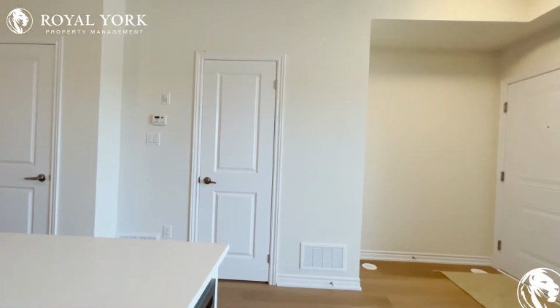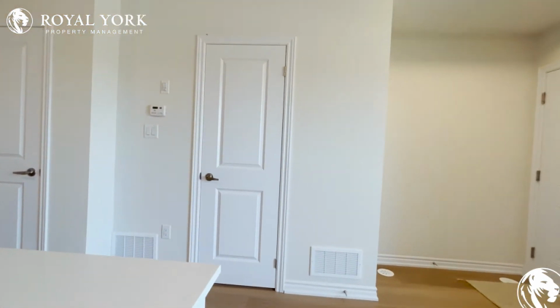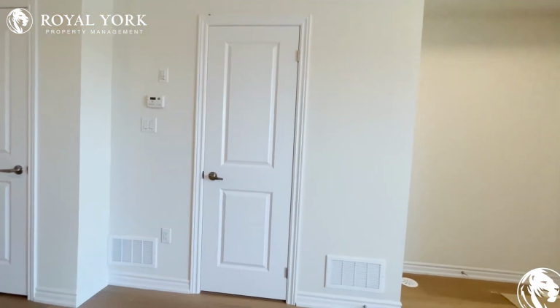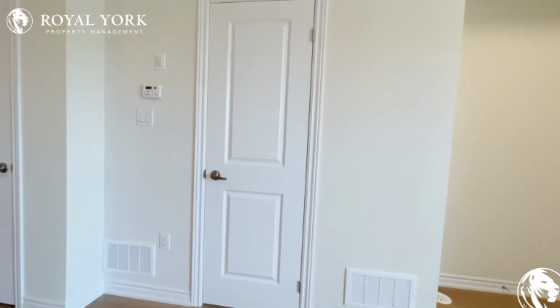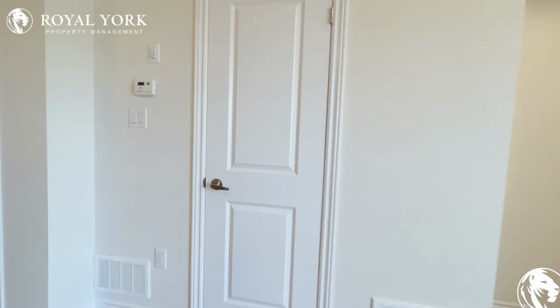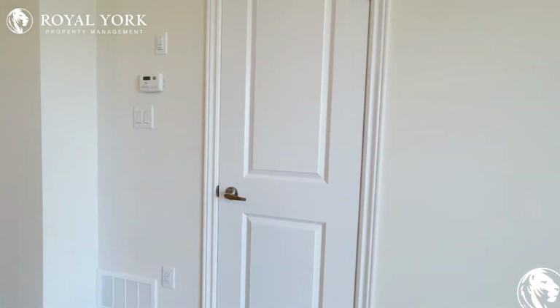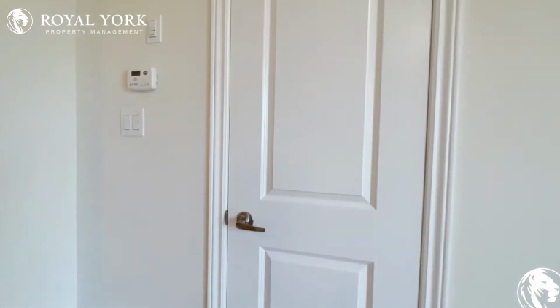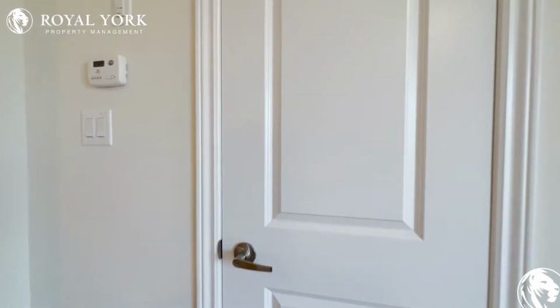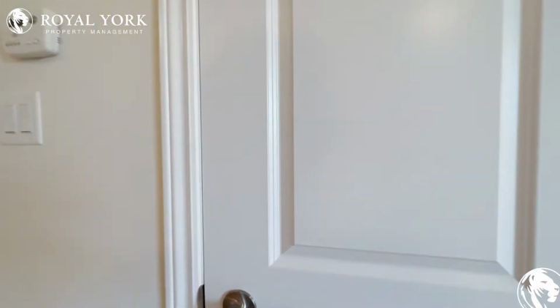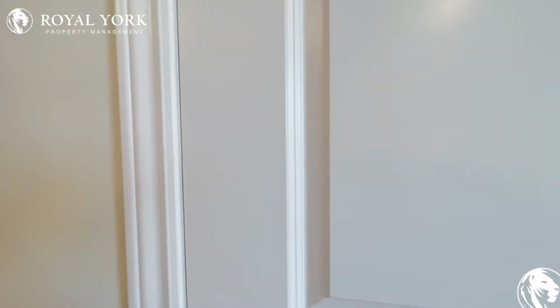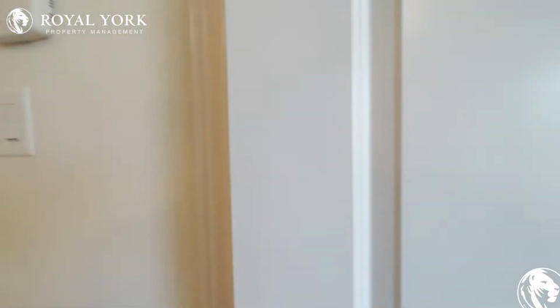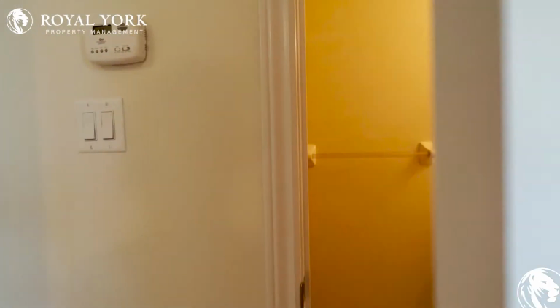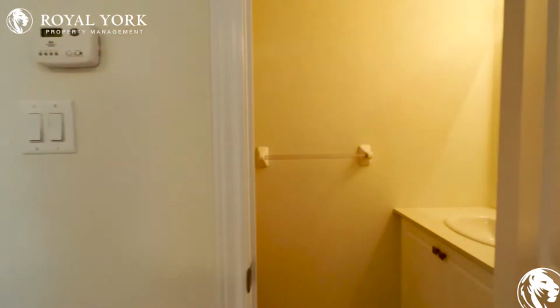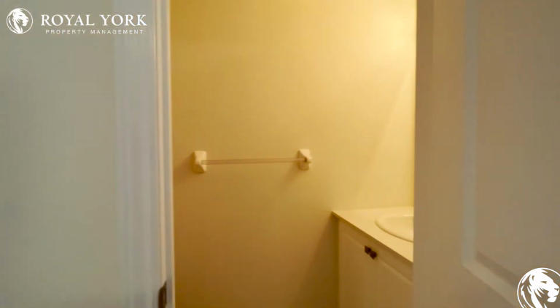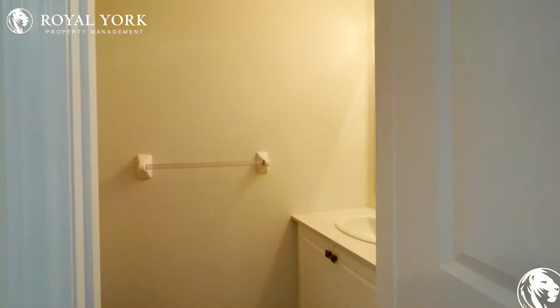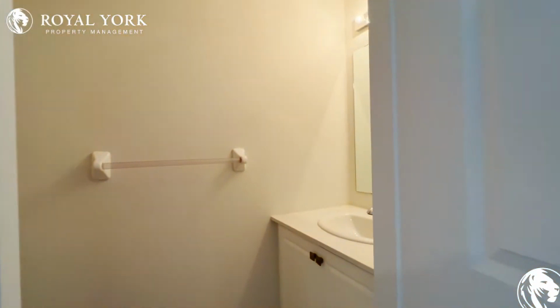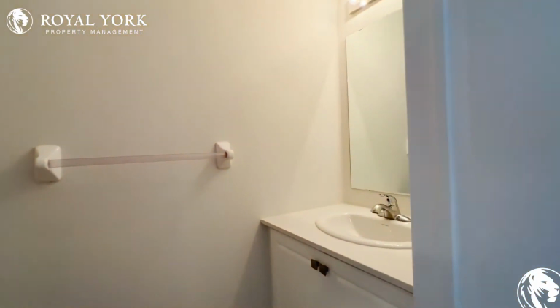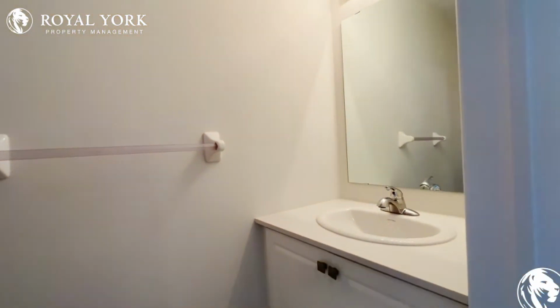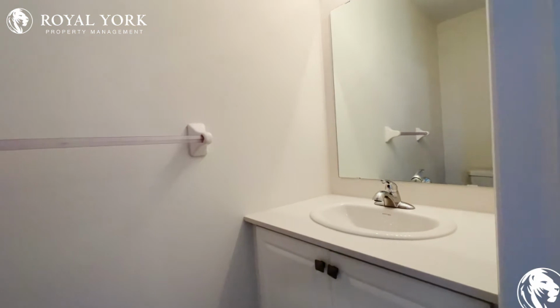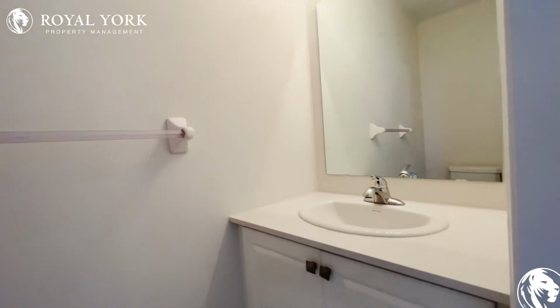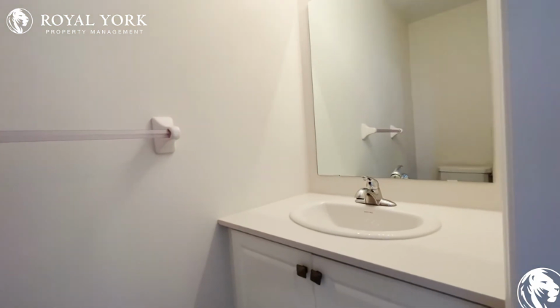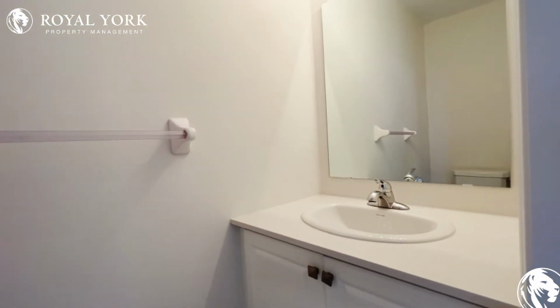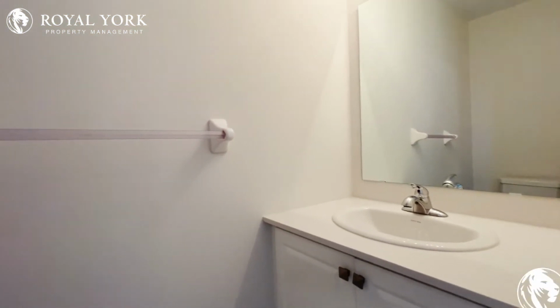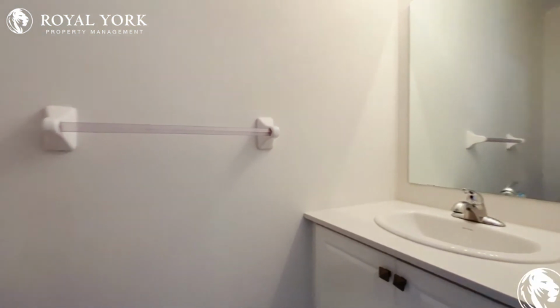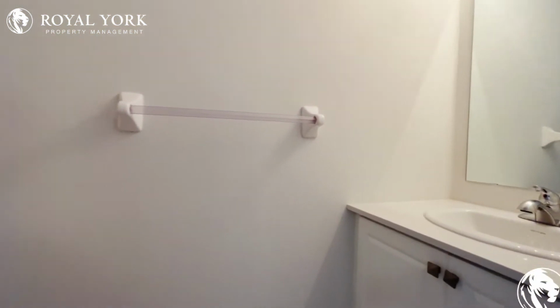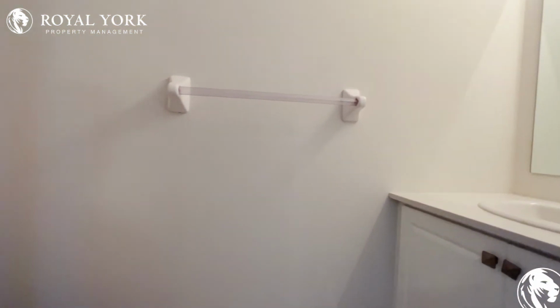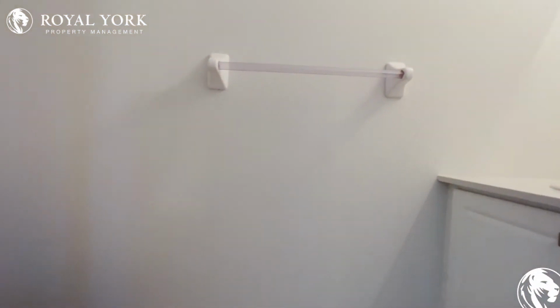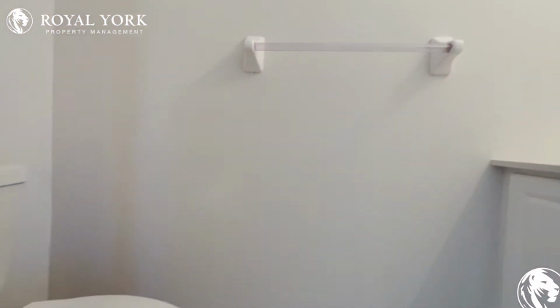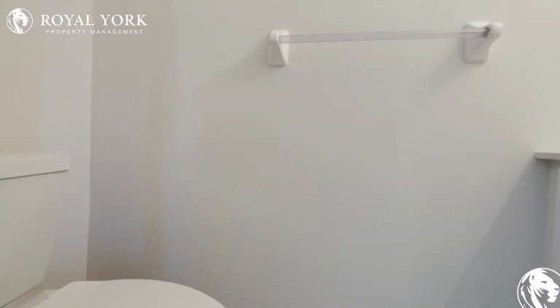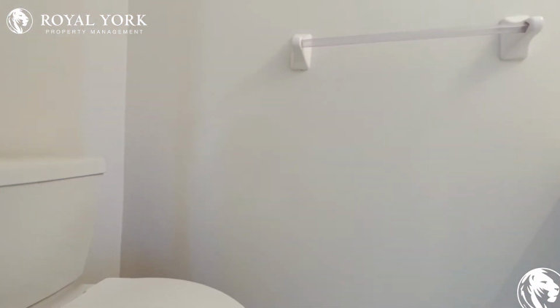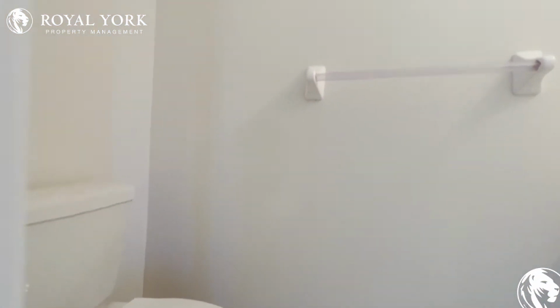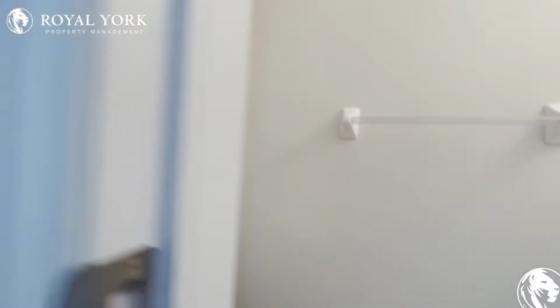Over here we have our powder room, which is obviously brand new — a nice upgraded quartz vanity, and then you also have your commode on the left.